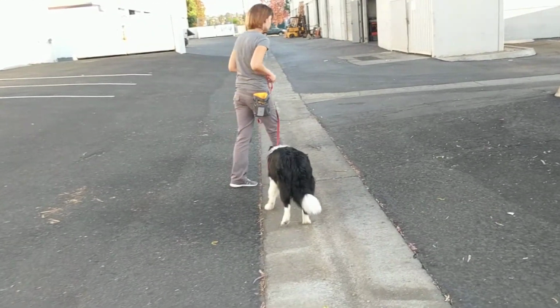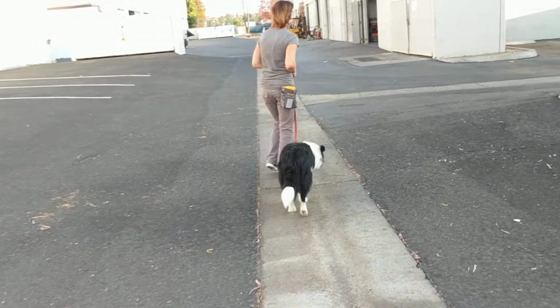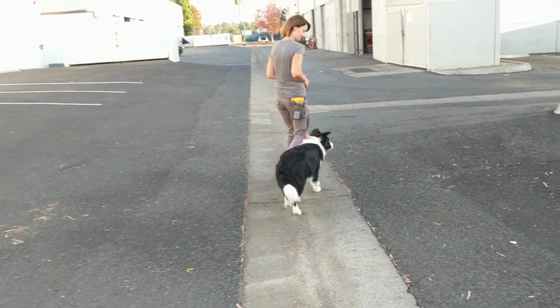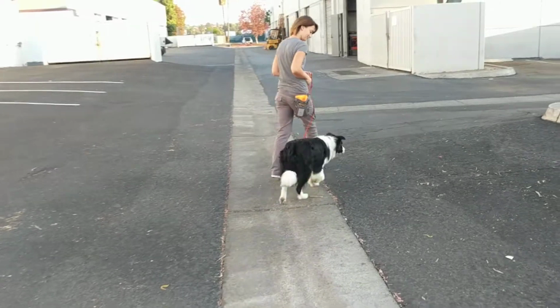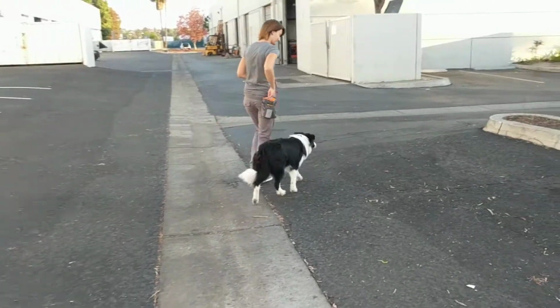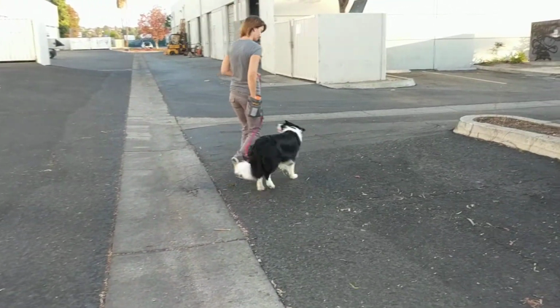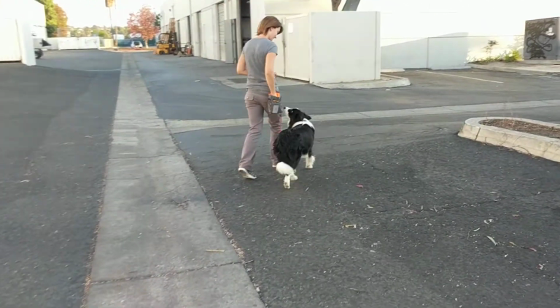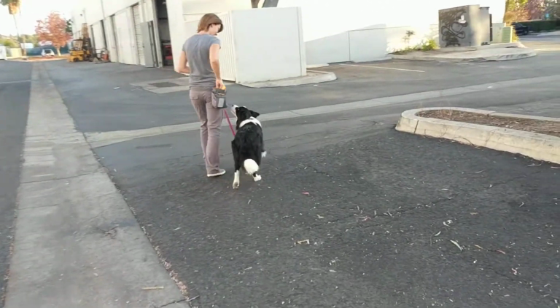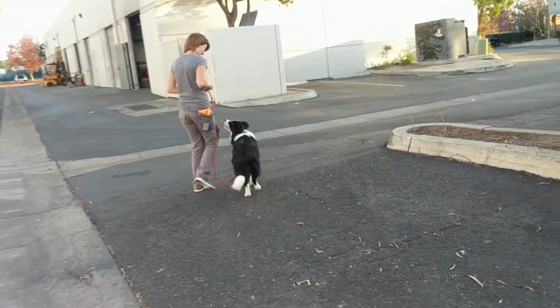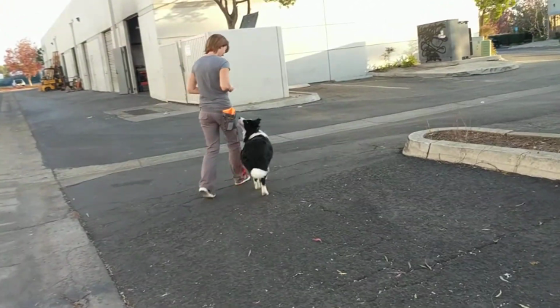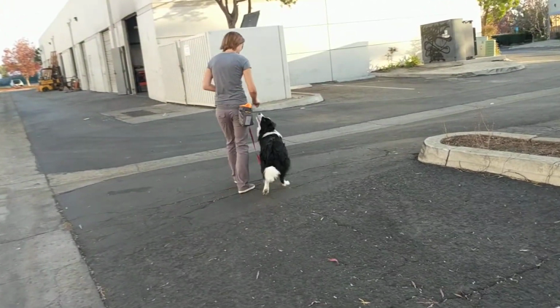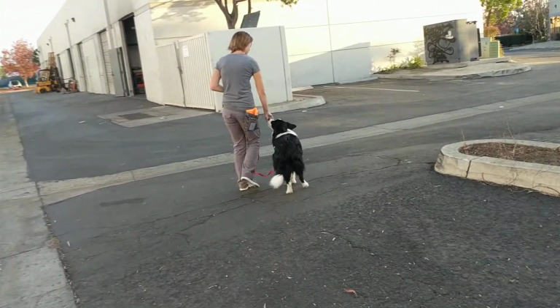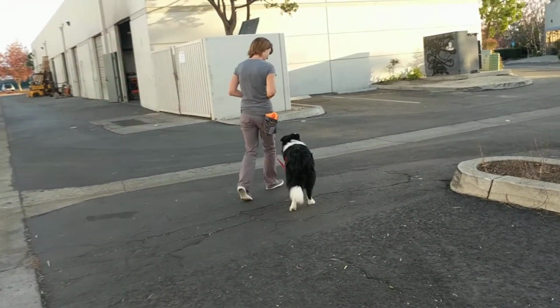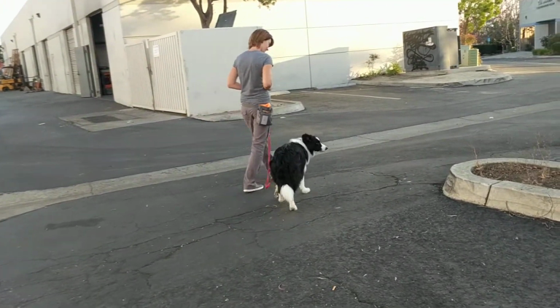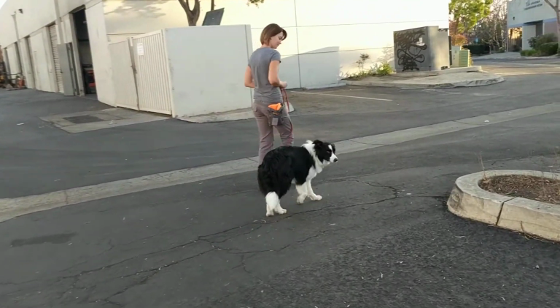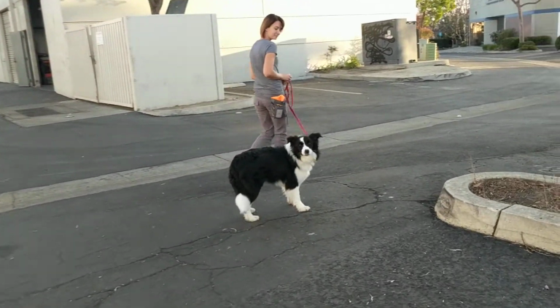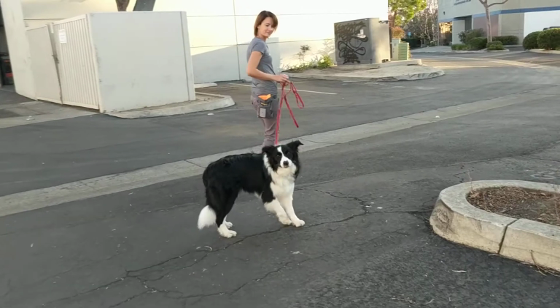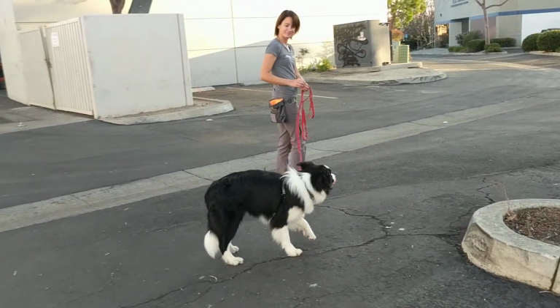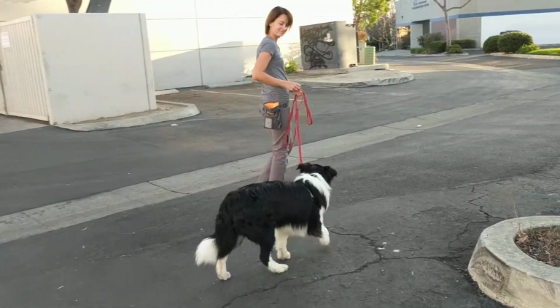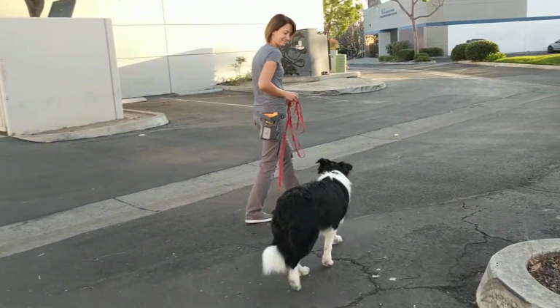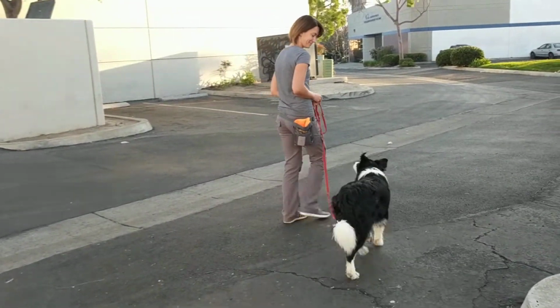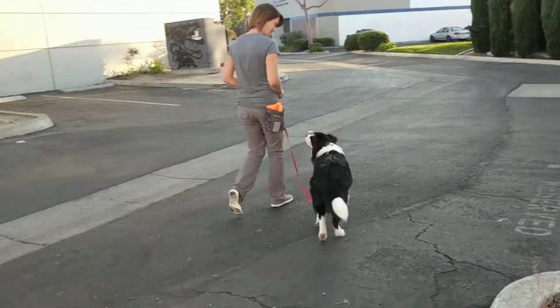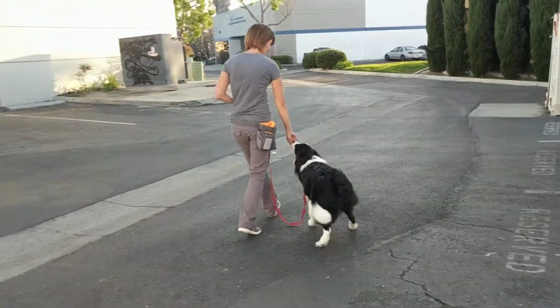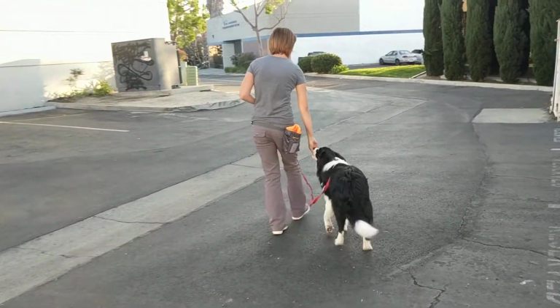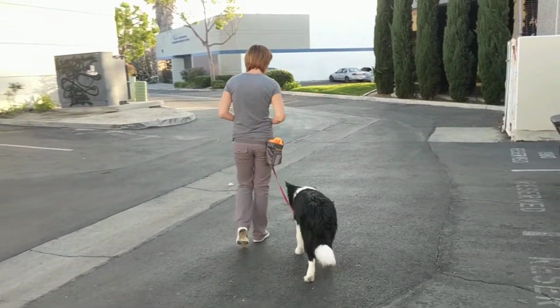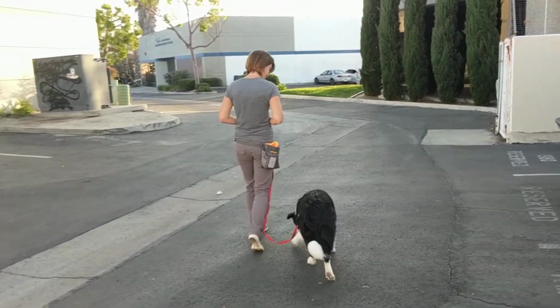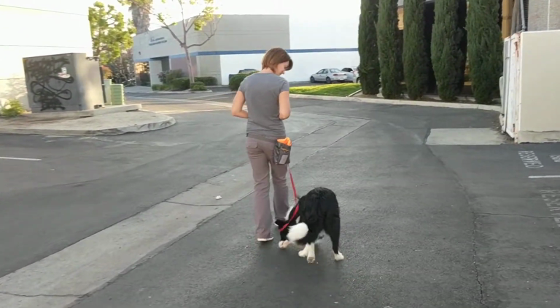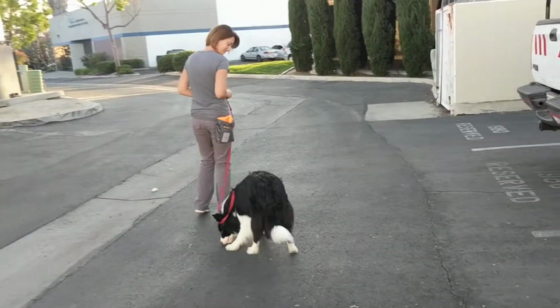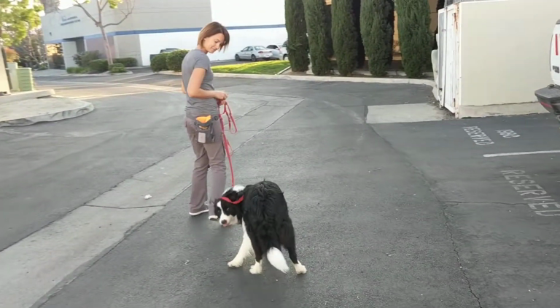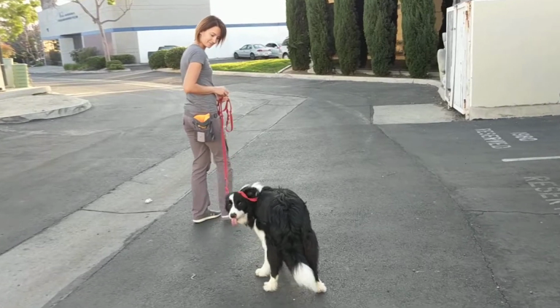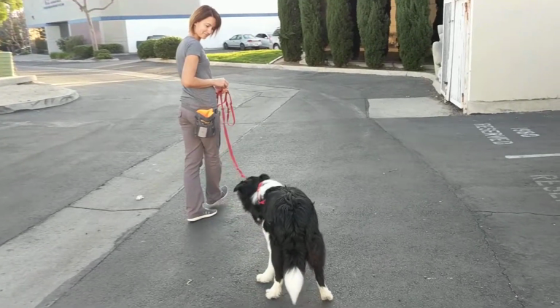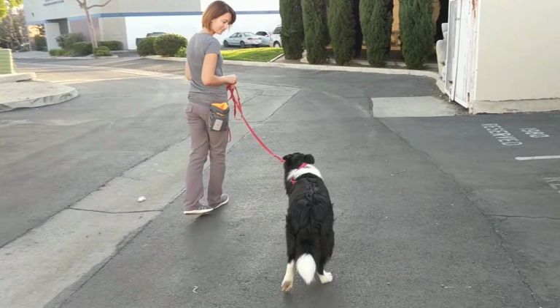It is nice when someone's walking with you — if they can be walking behind you — if you have a dog that pulls. Because as you can tell, he's staying much further behind to check in with me, and that's helping him stay in heel position for Vivian.